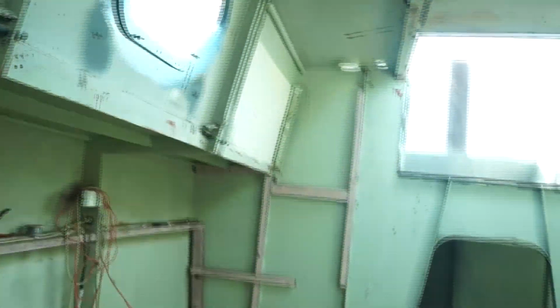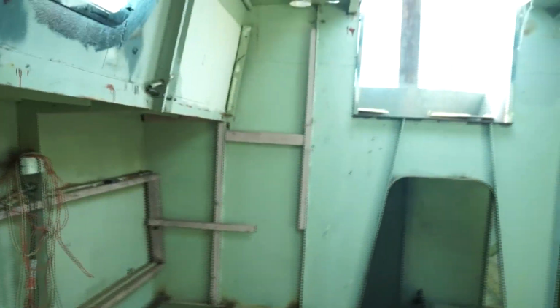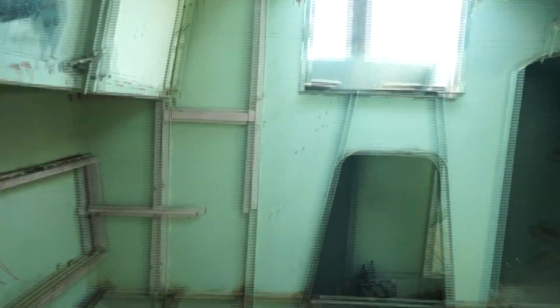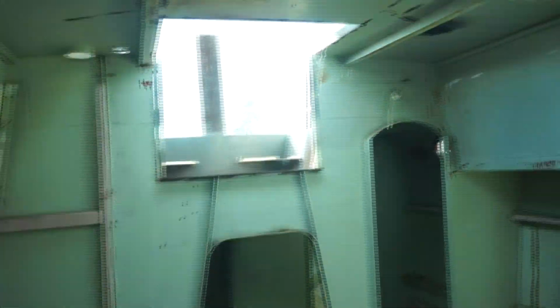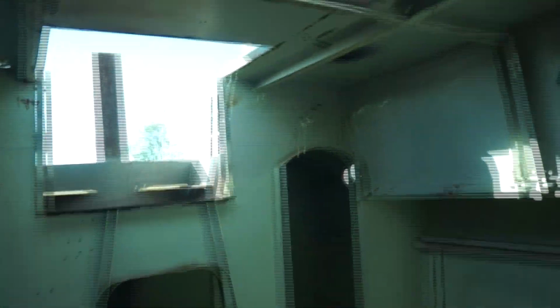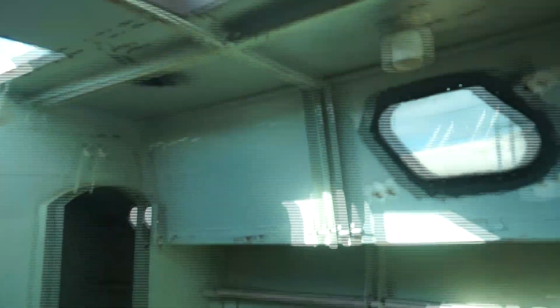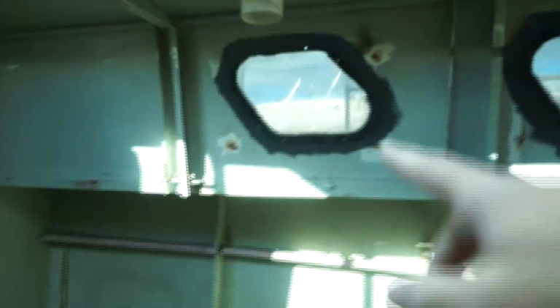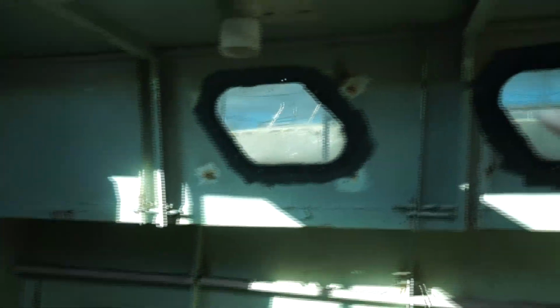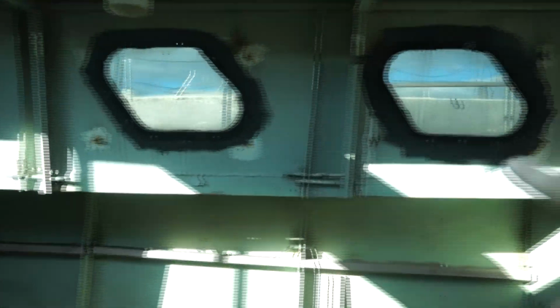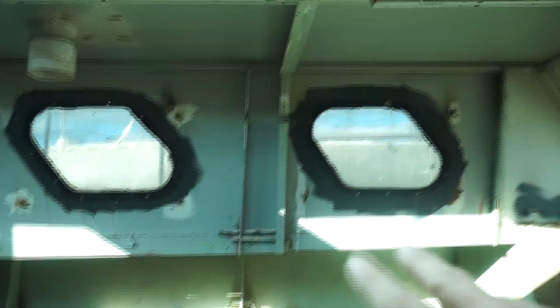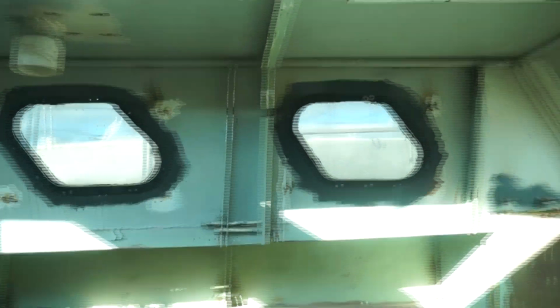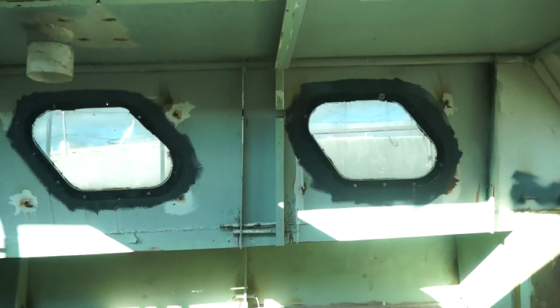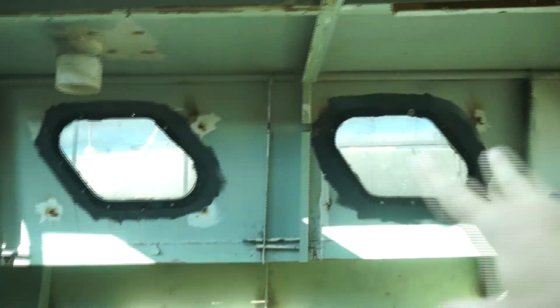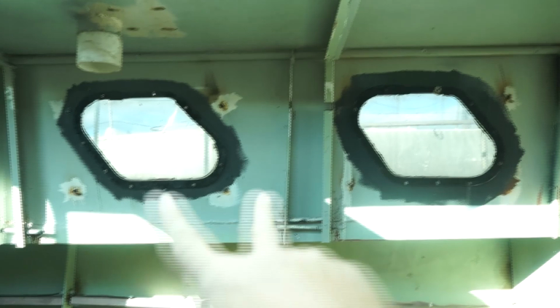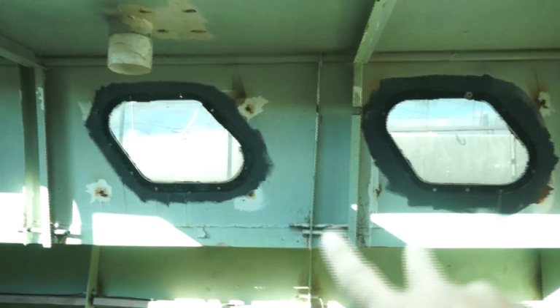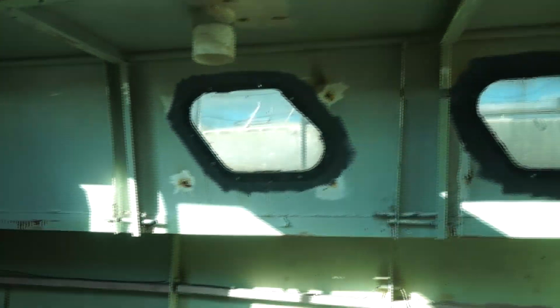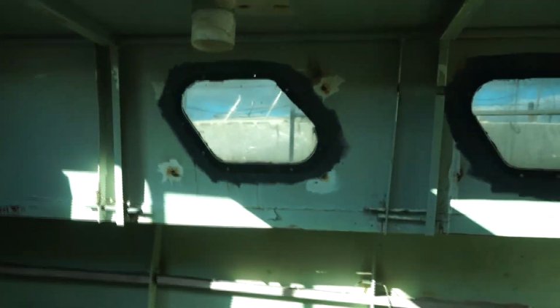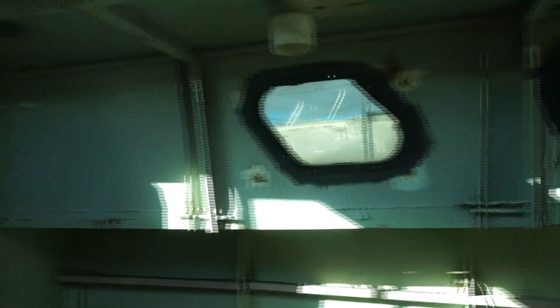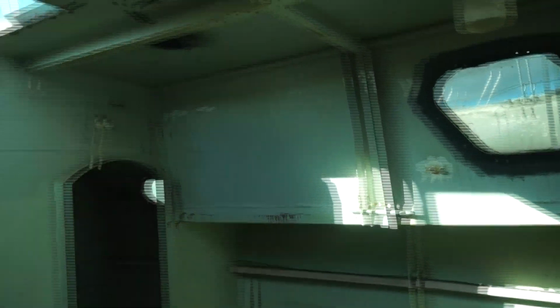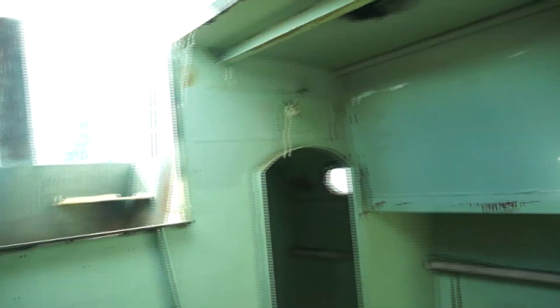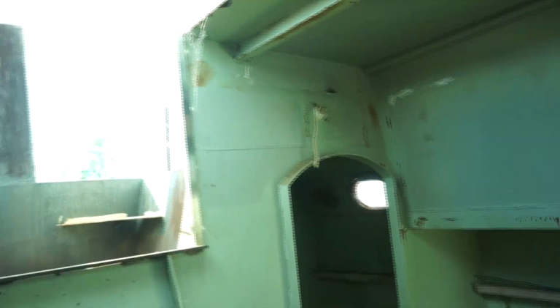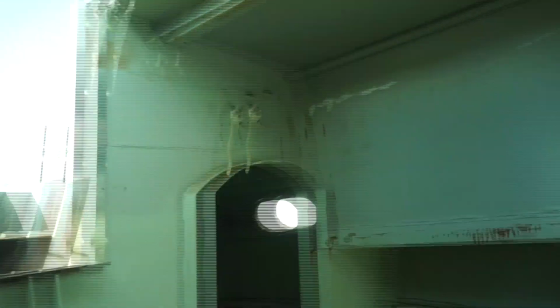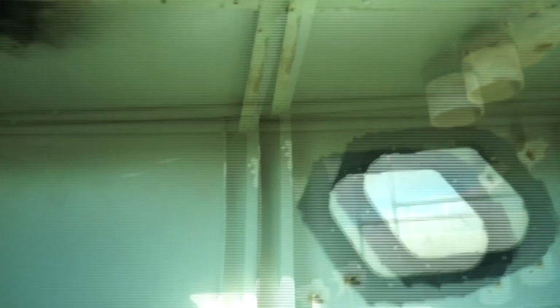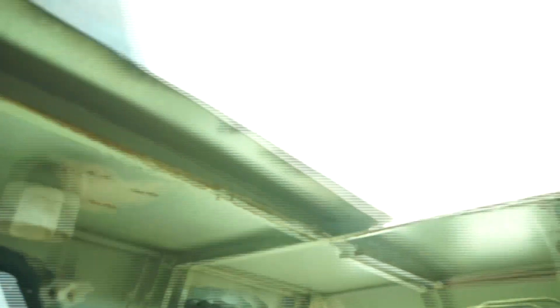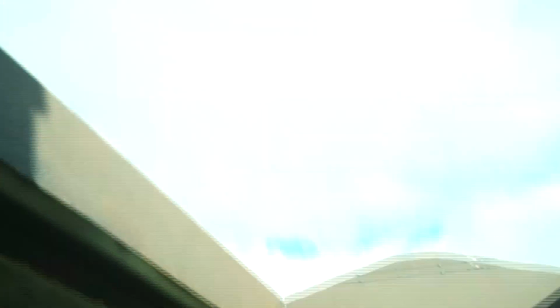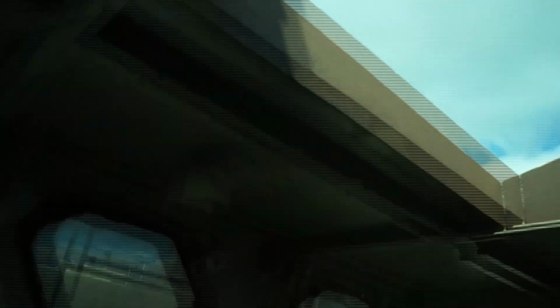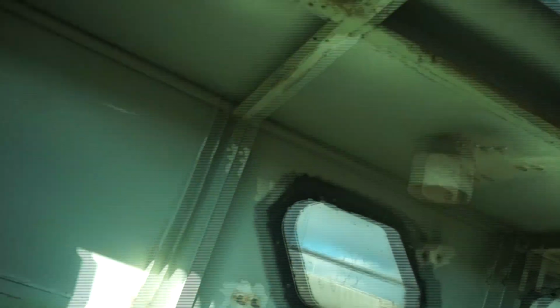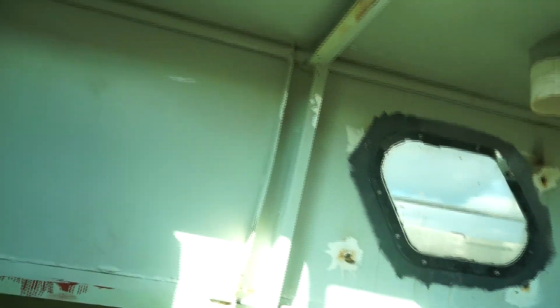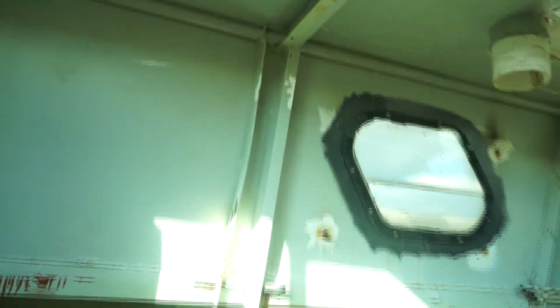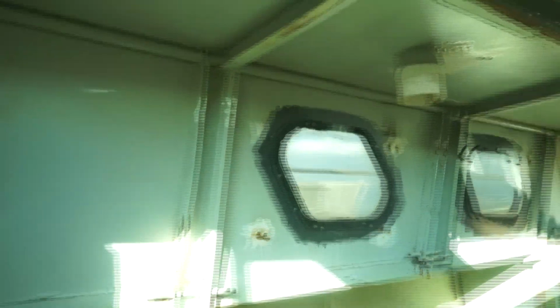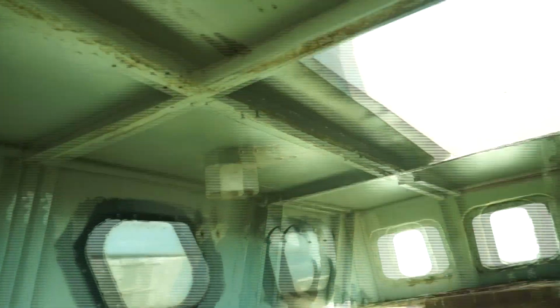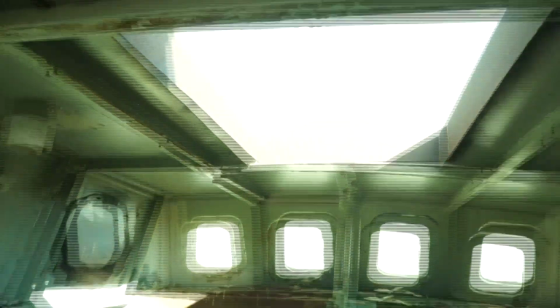There's lots of natural light coming in through the windows. However, thinking about extending these windows, making them bigger. There's a huge skylight up the top.